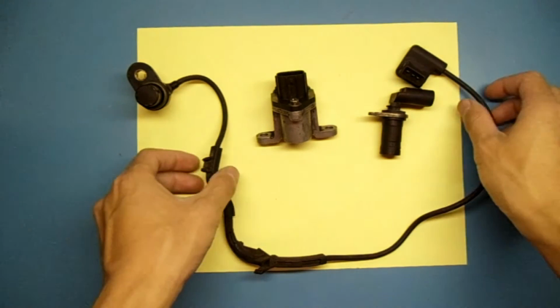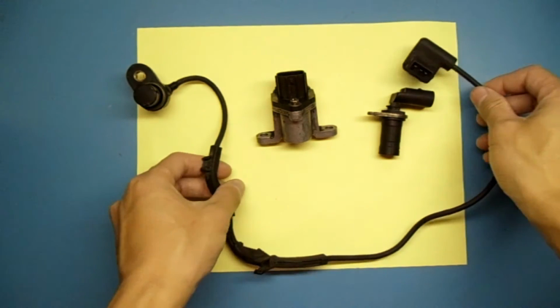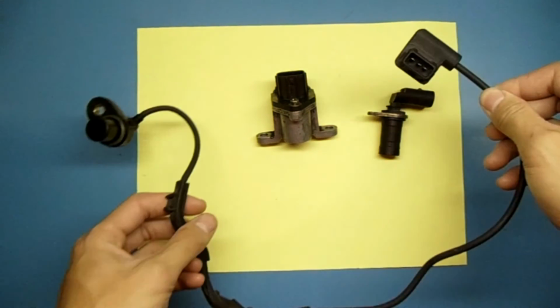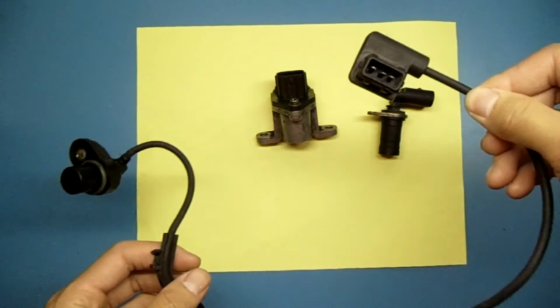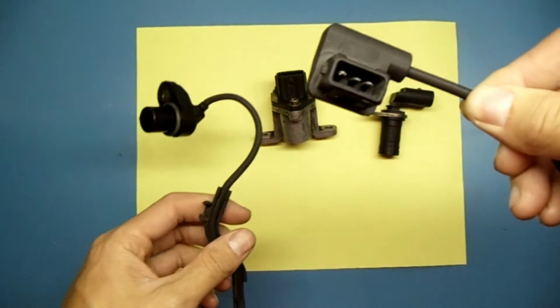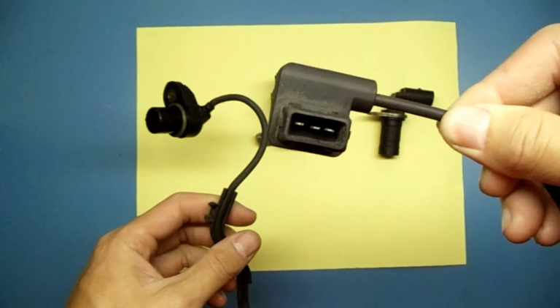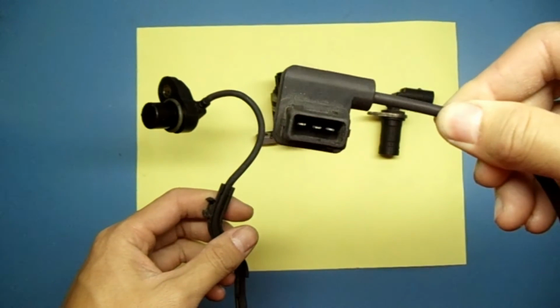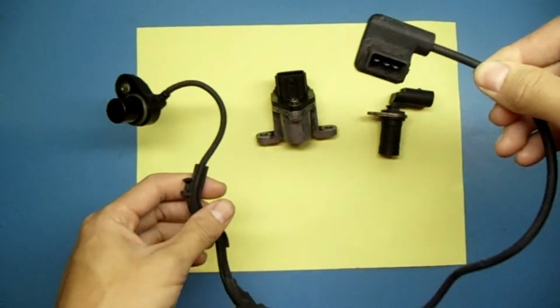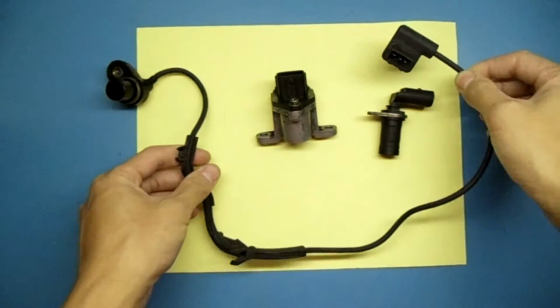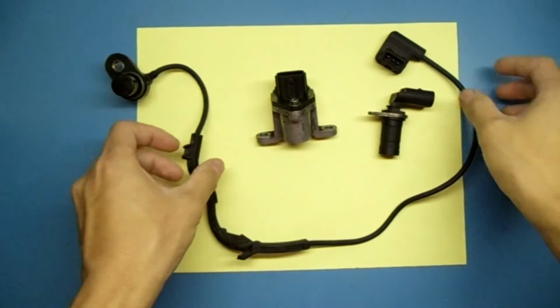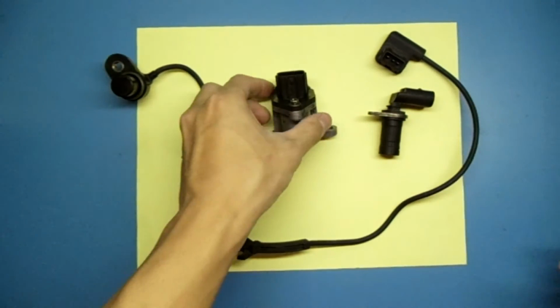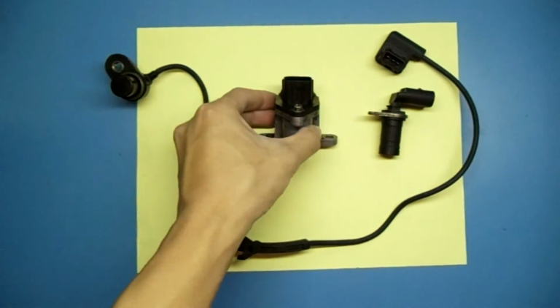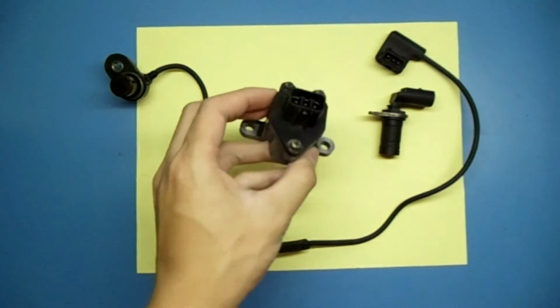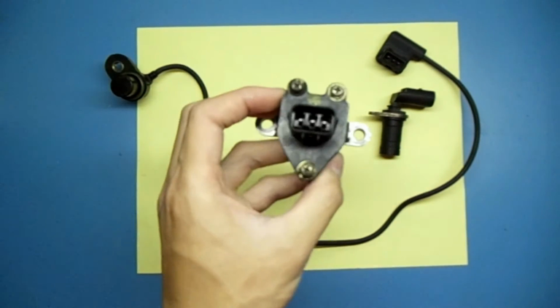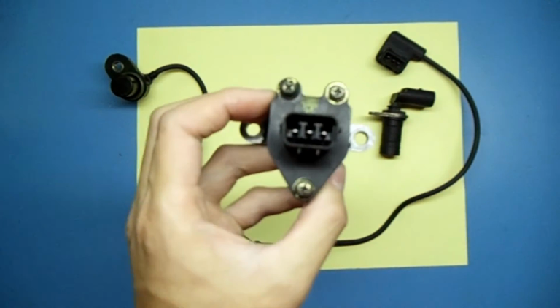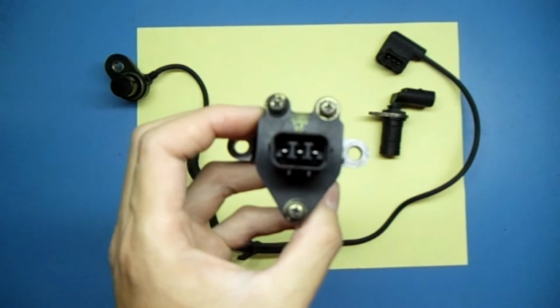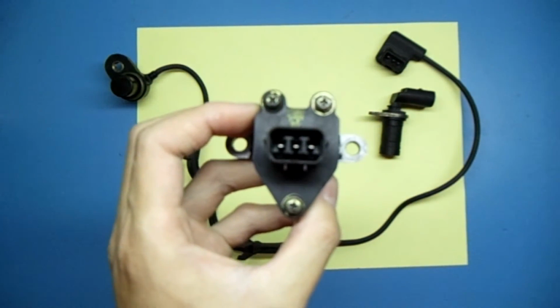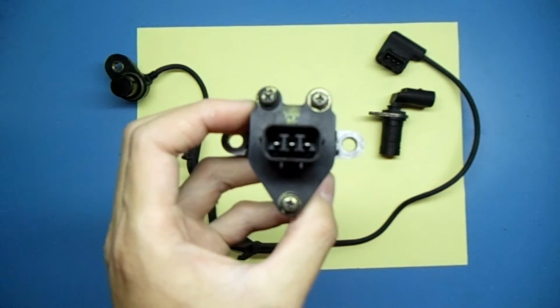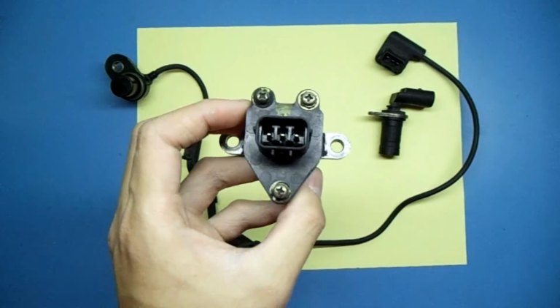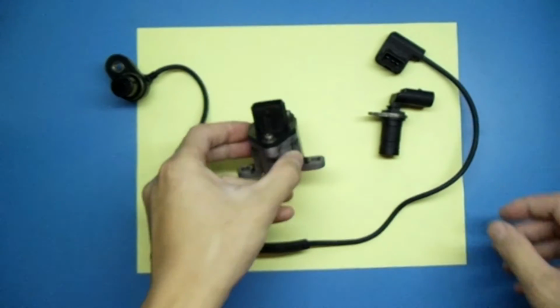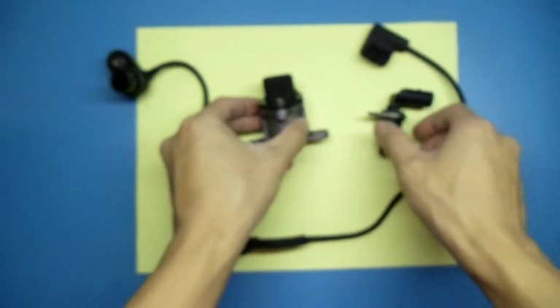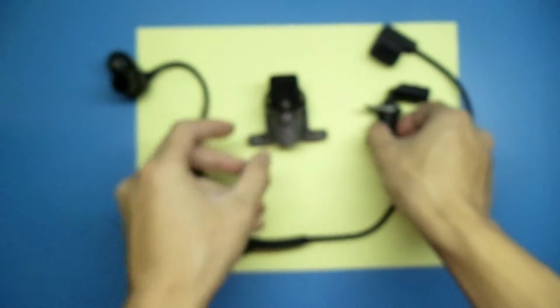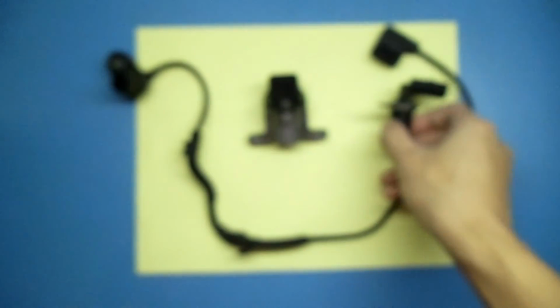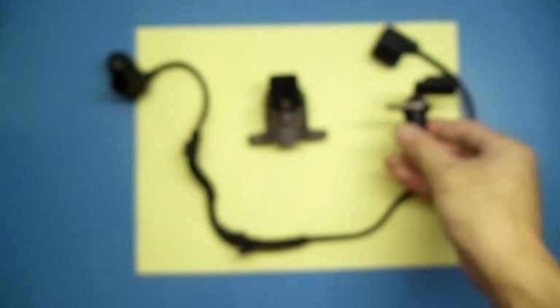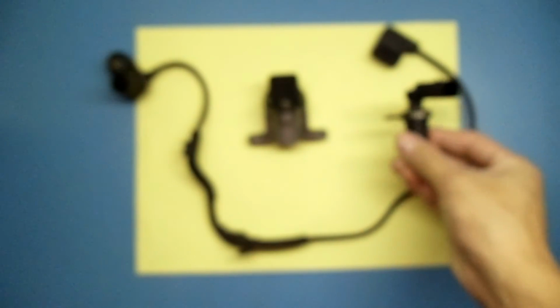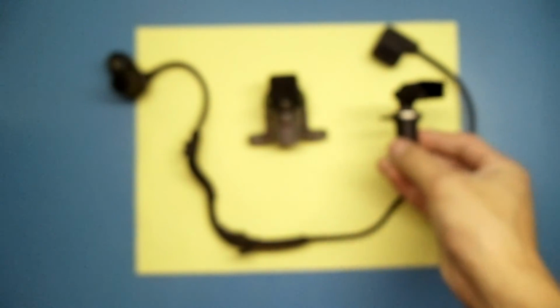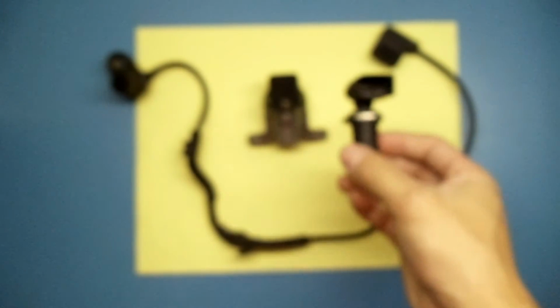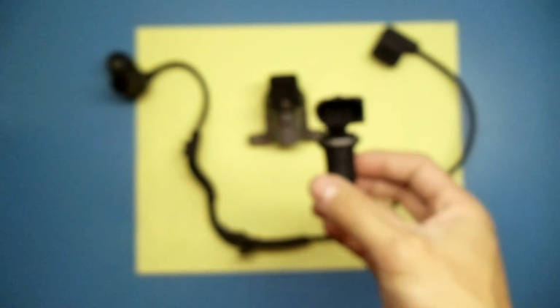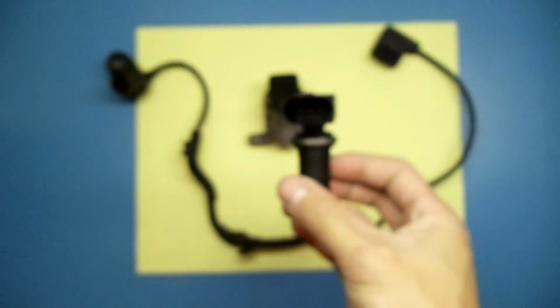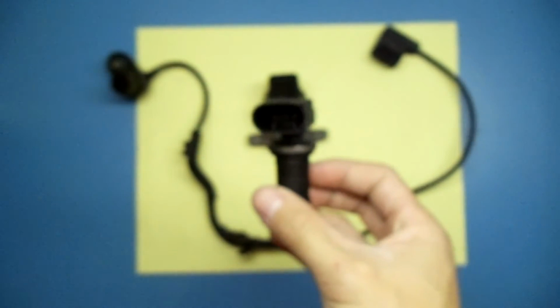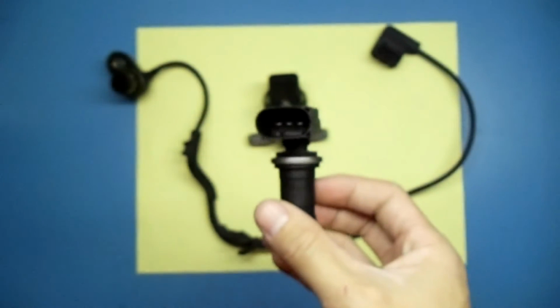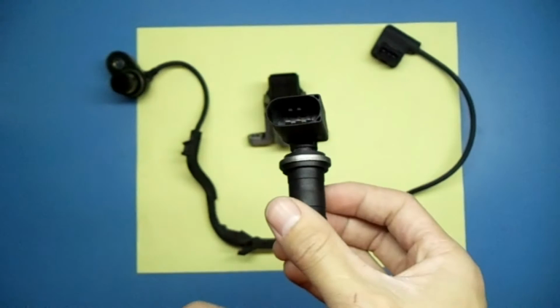This one is a cam sensor, this one is a speed sensor, and lastly, this one is a crank sensor.